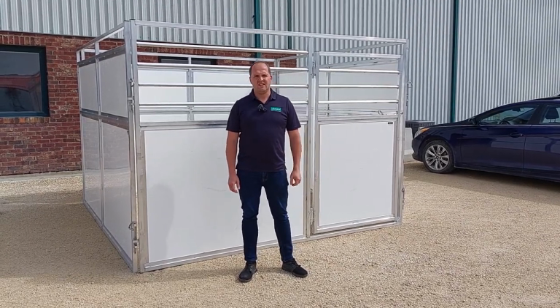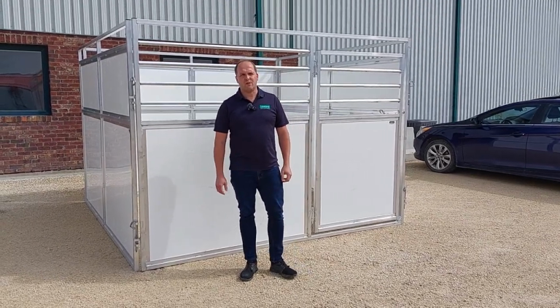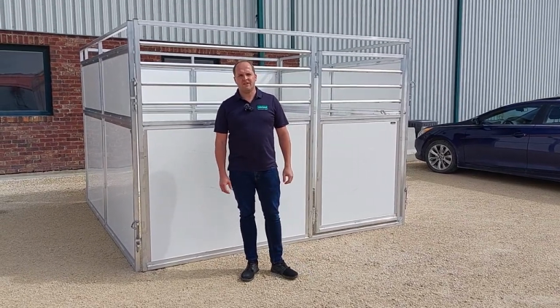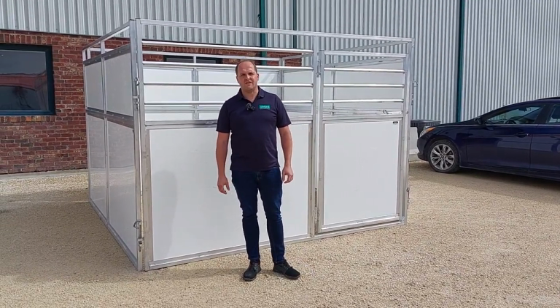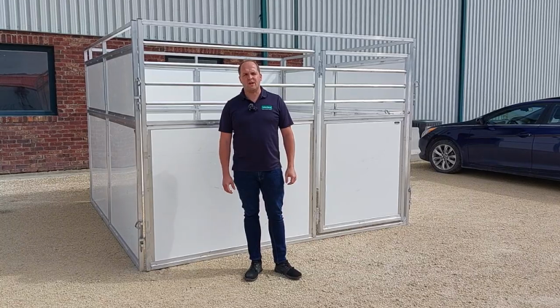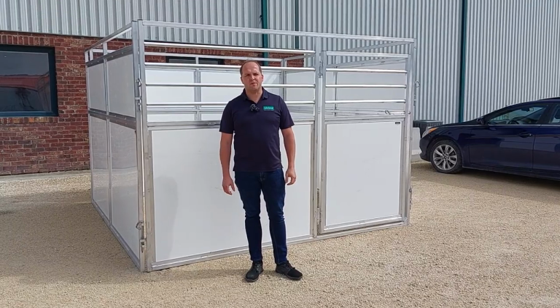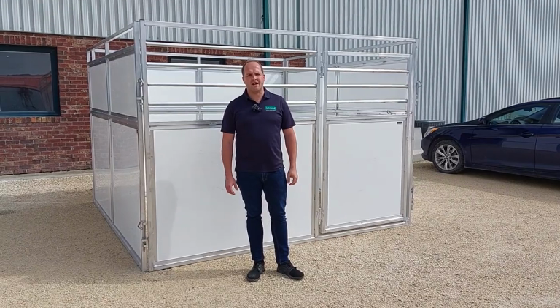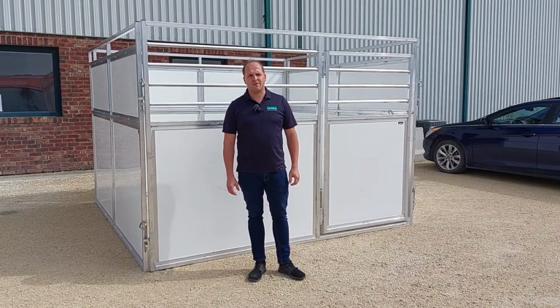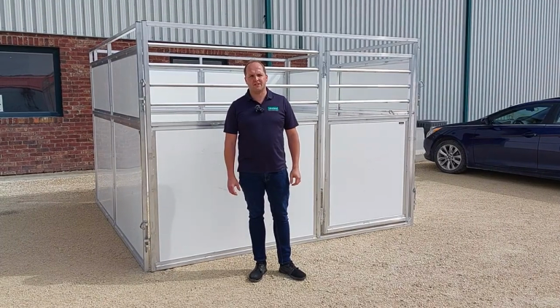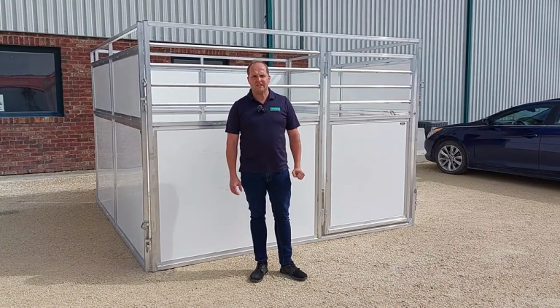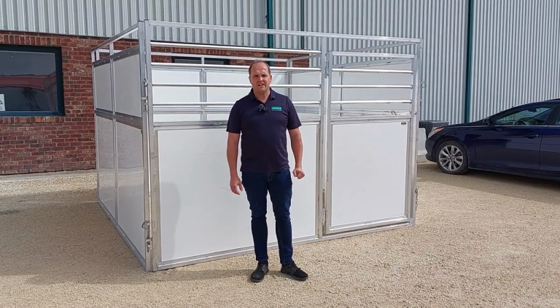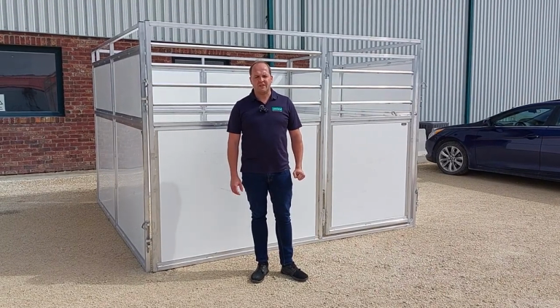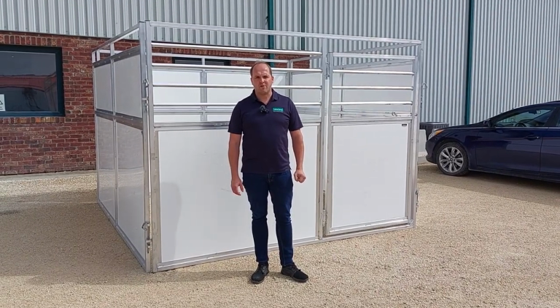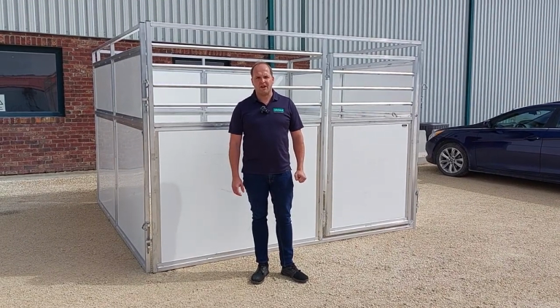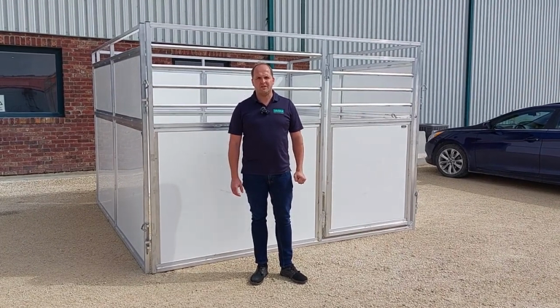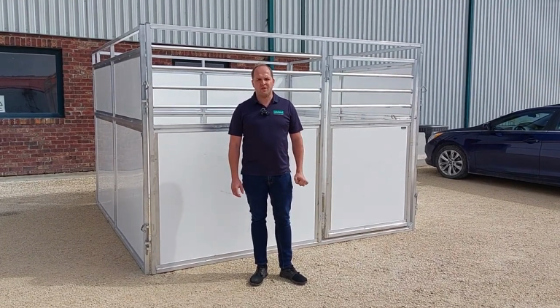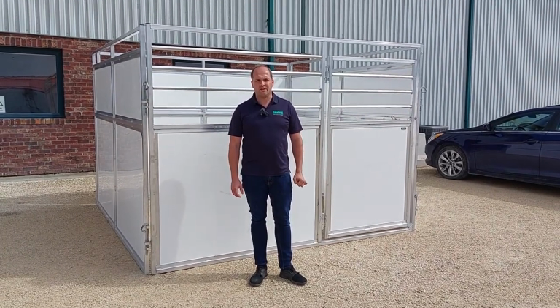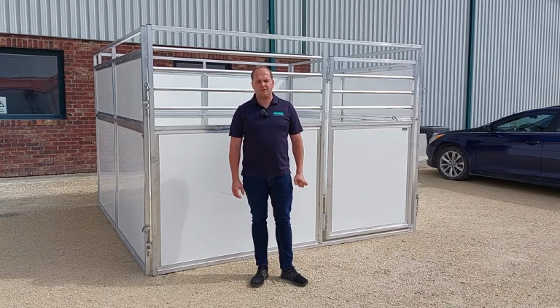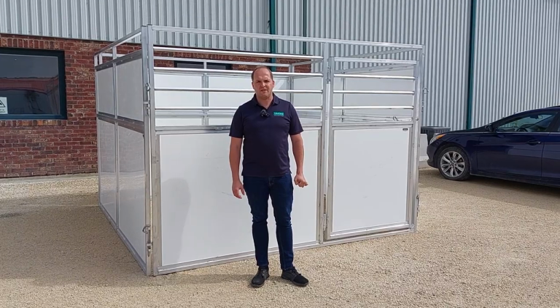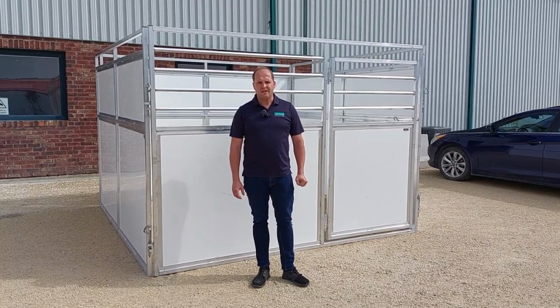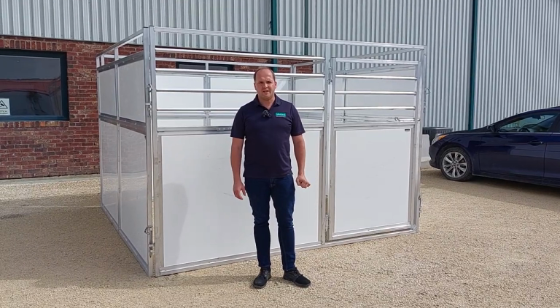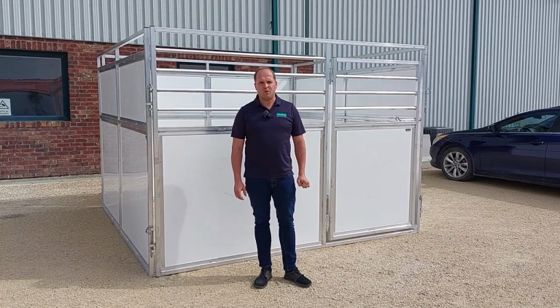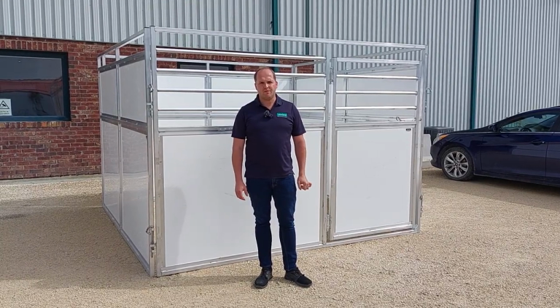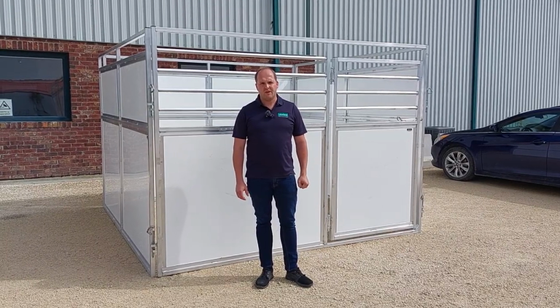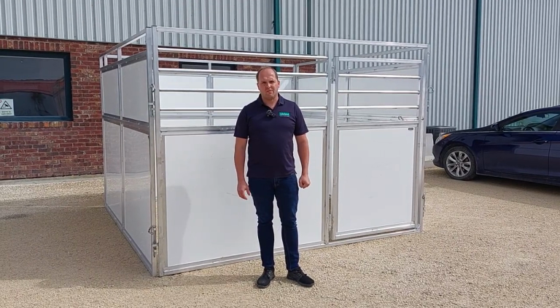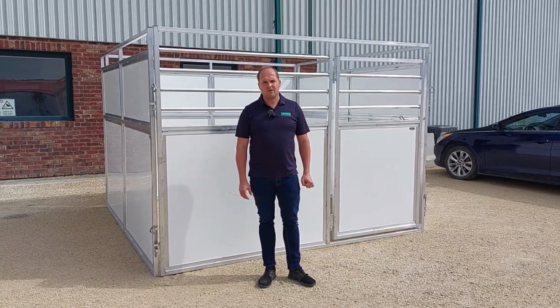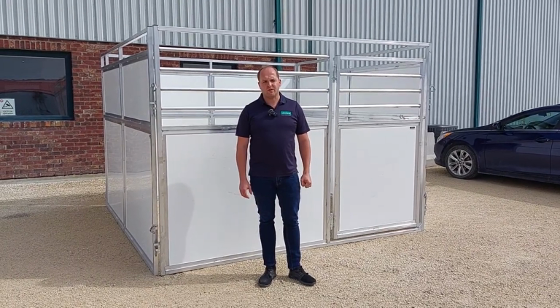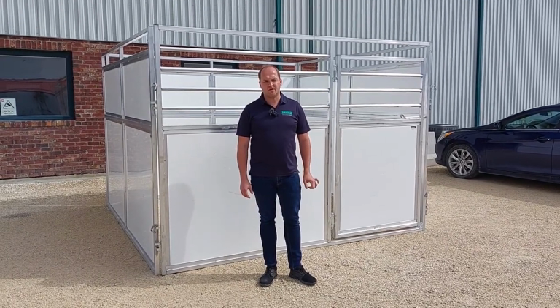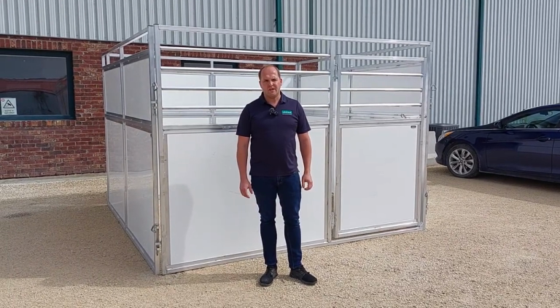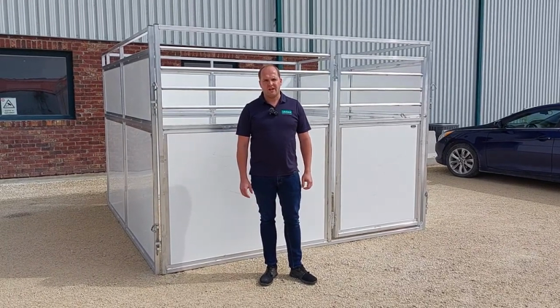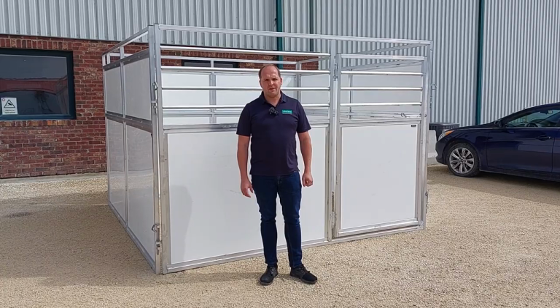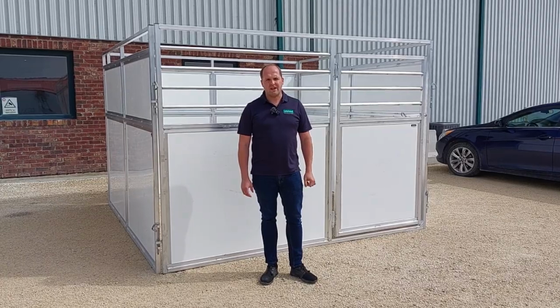Hello everyone, this is Kelvin from Lakeland Farm and Ranch Direct, just out here in our product yard to present to you our latest portable box stalls, horse stalls here at Lakeland.